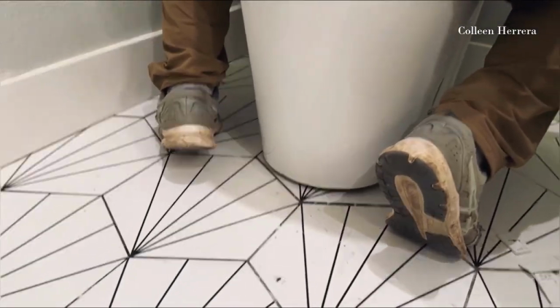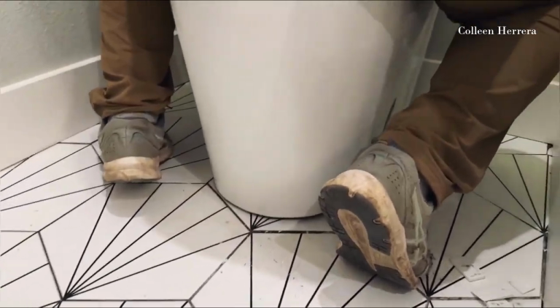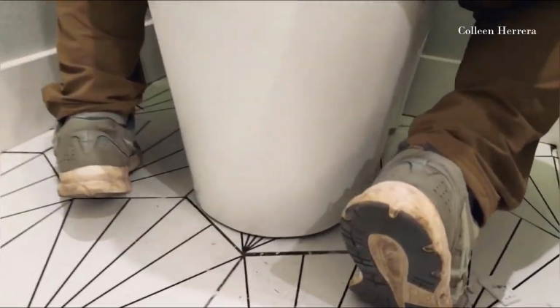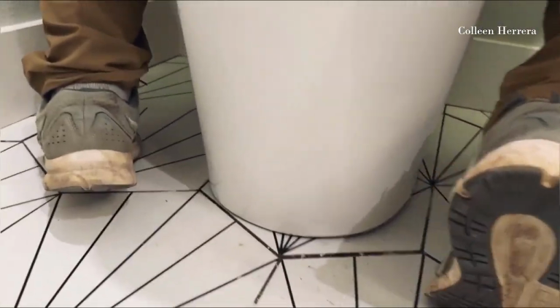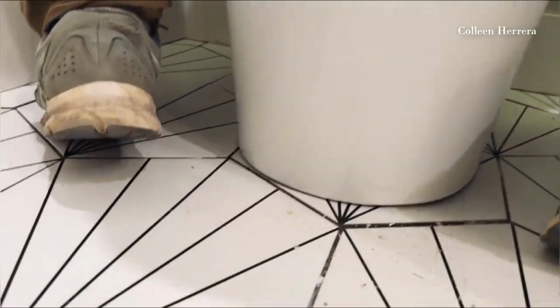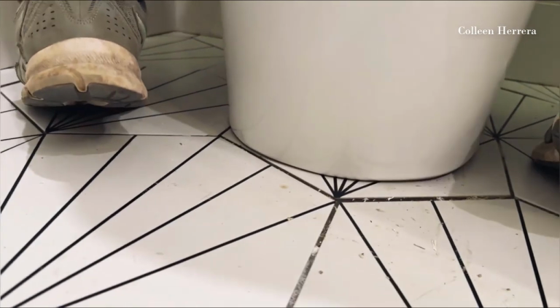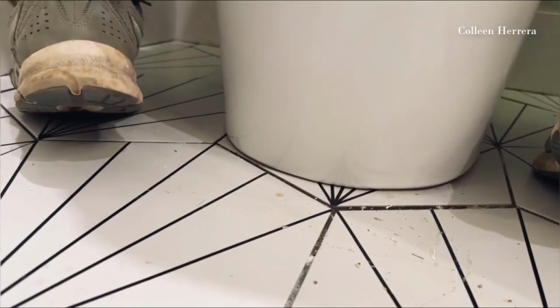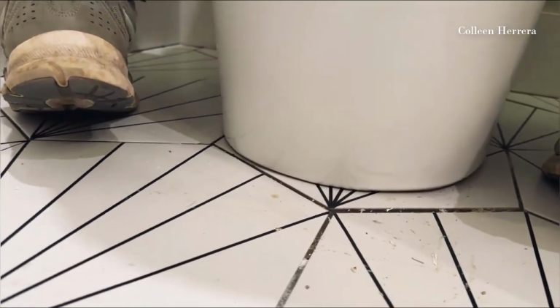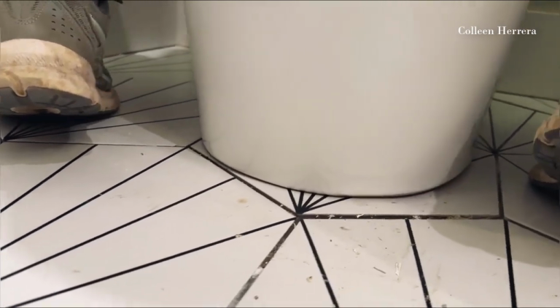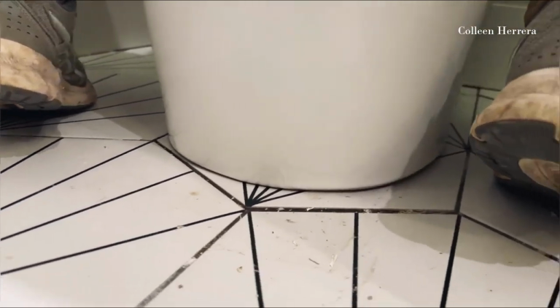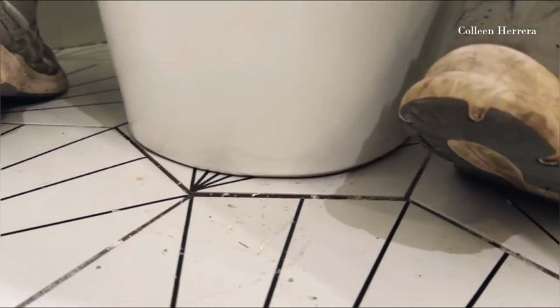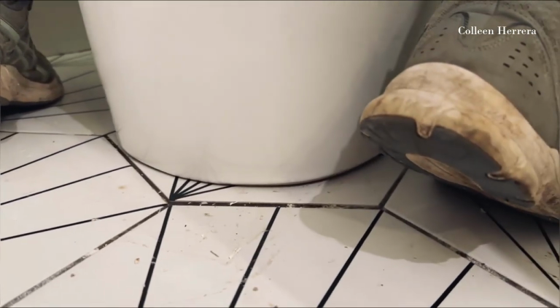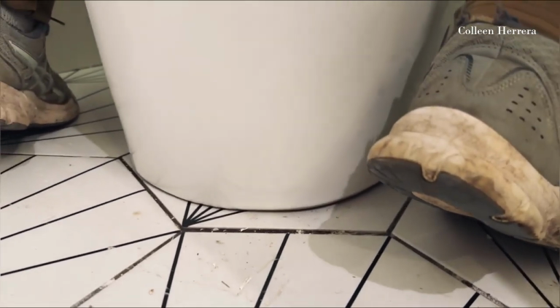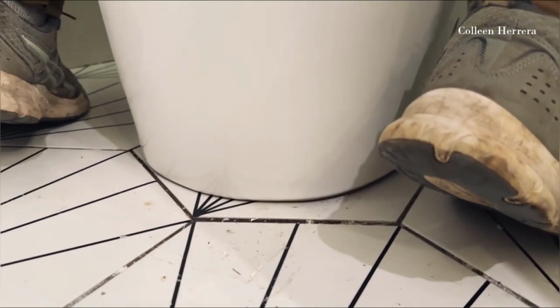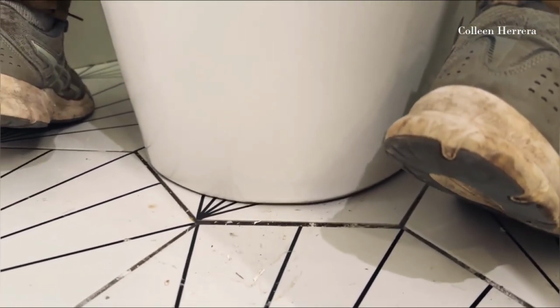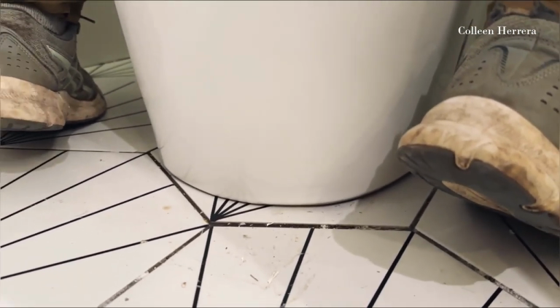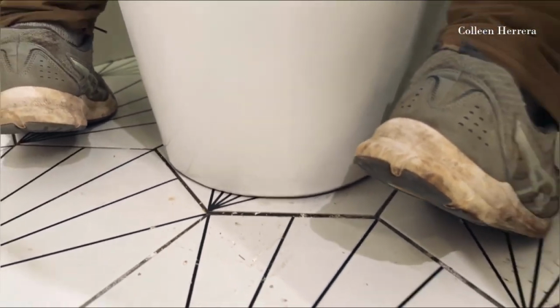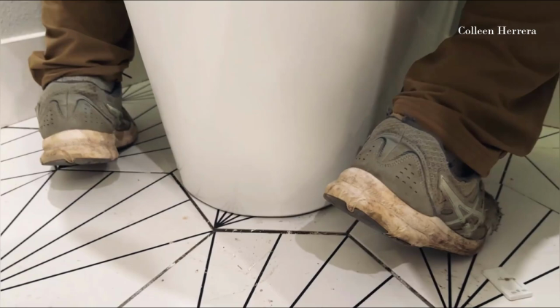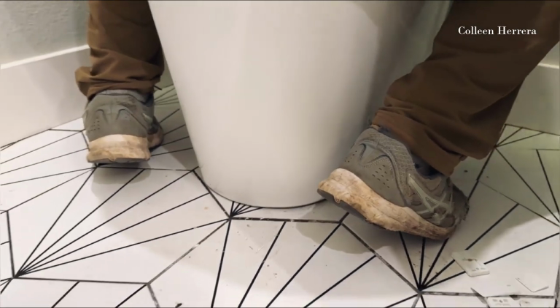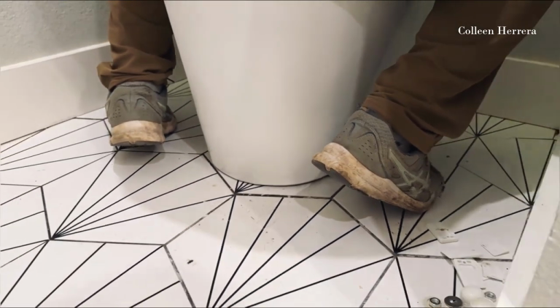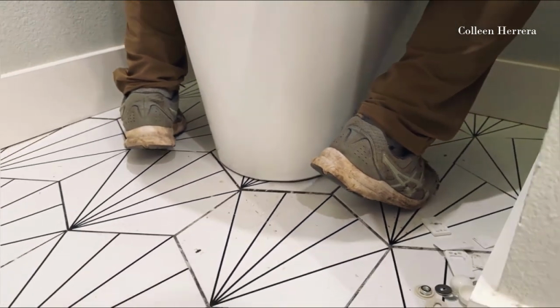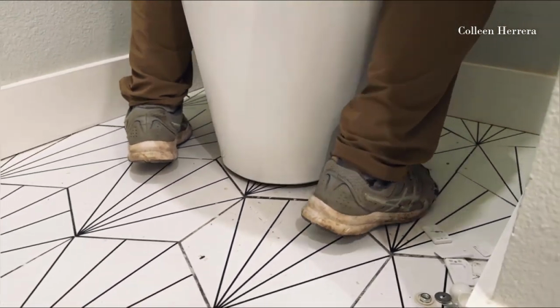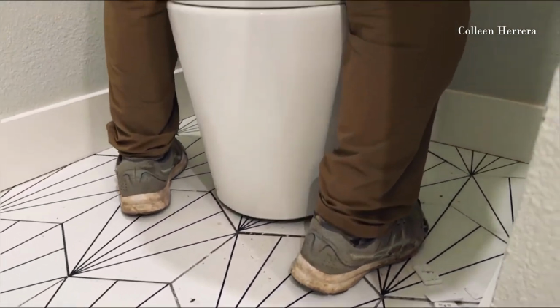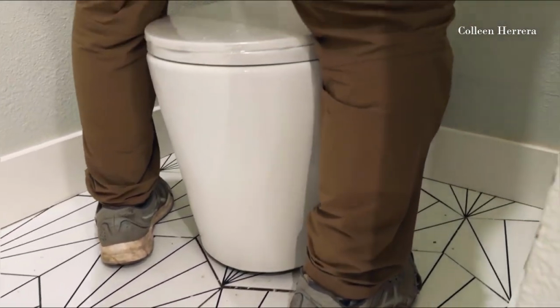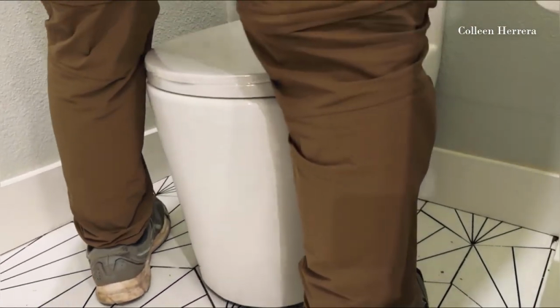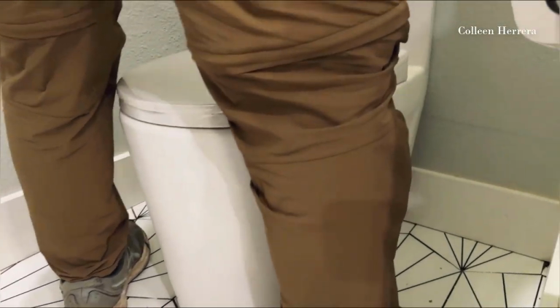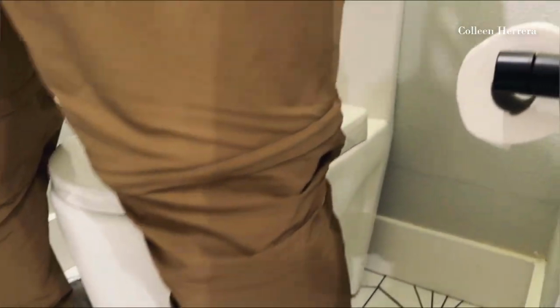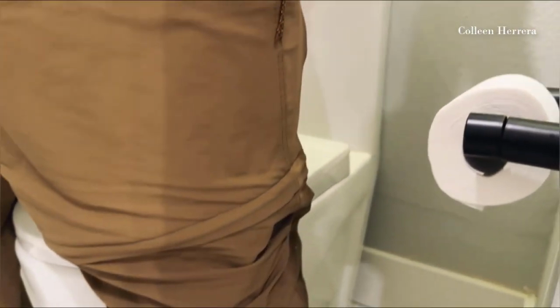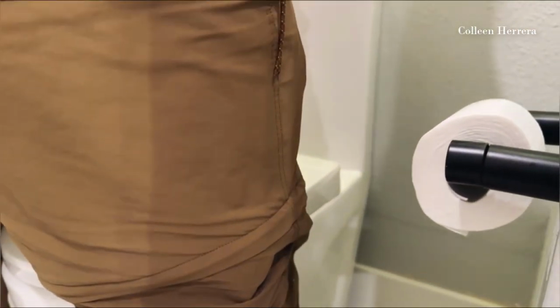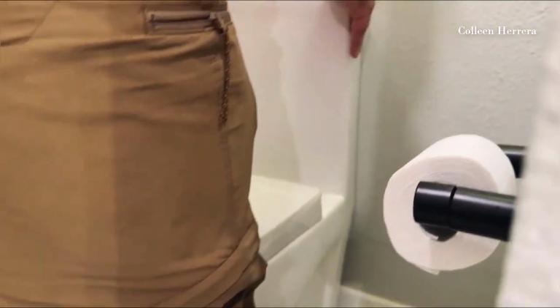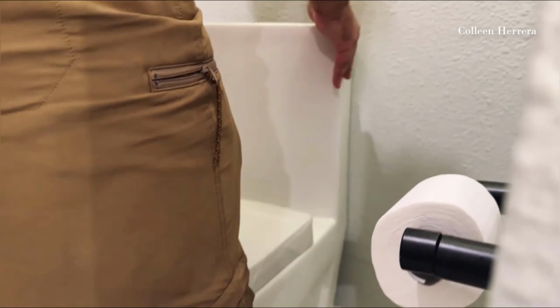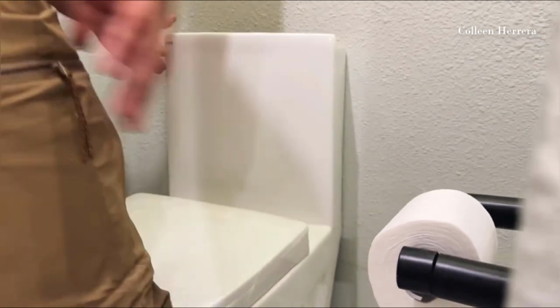I love how far back it sits up against the wall. This gives us a lot more room than our standard toilet that was in here before because it's nice and close to the wall. All we have to do is caulk this to the floor and we'll be all set.